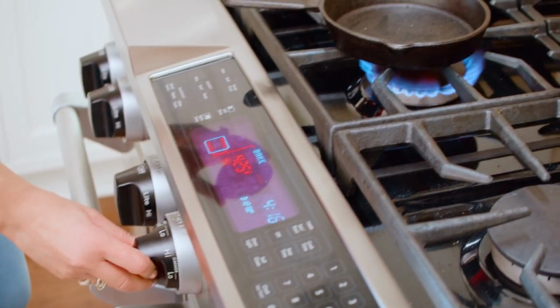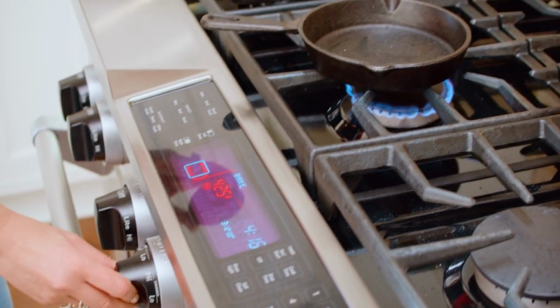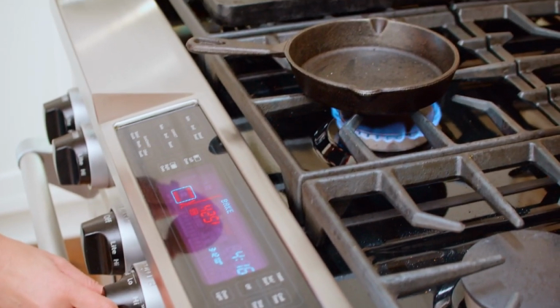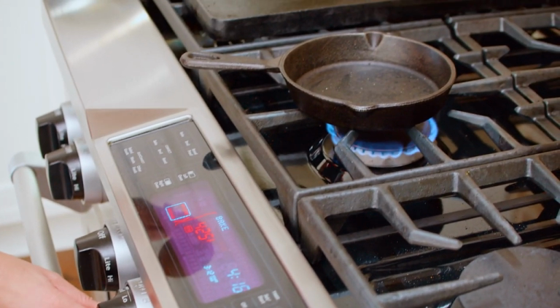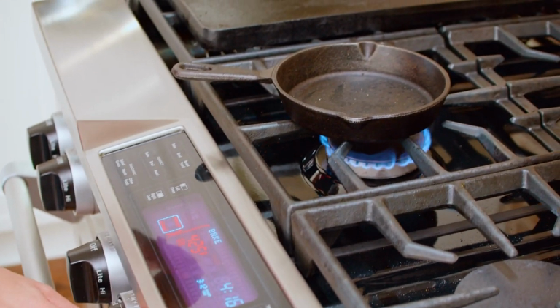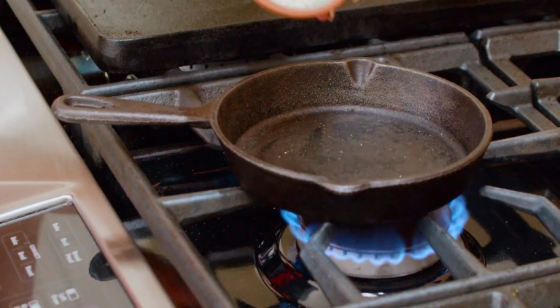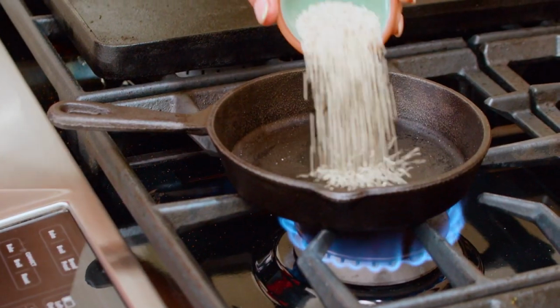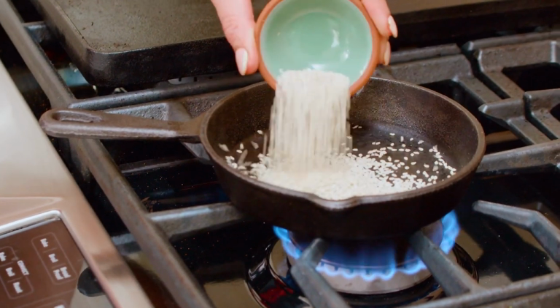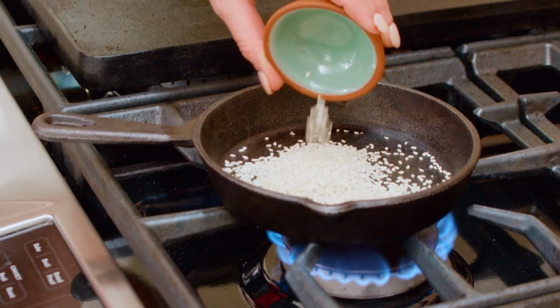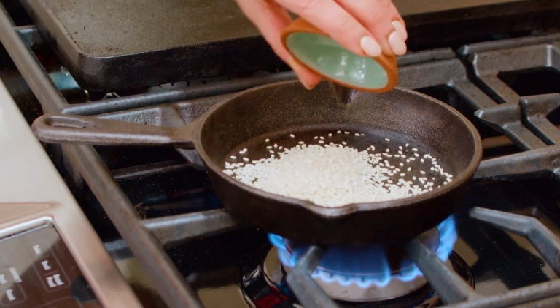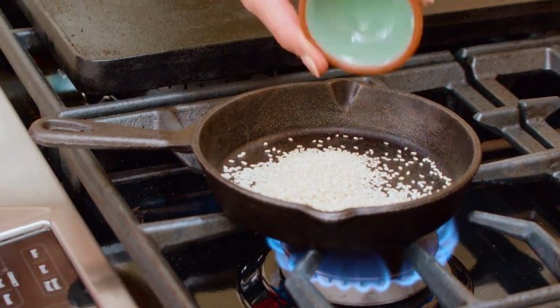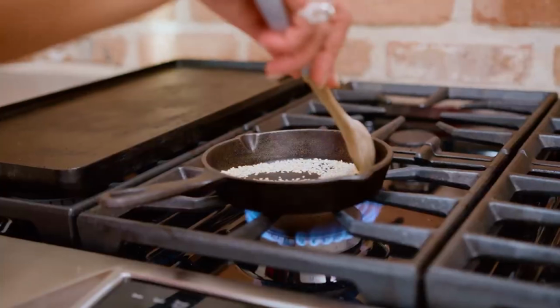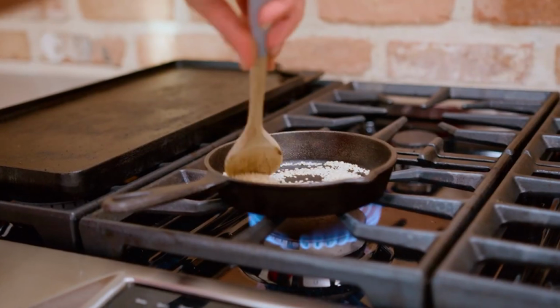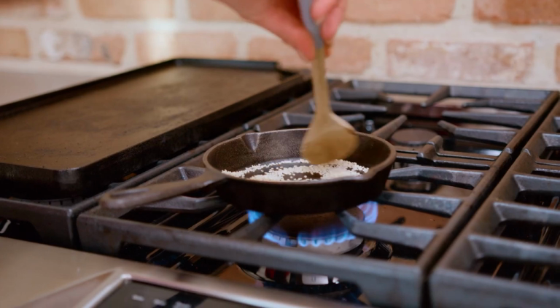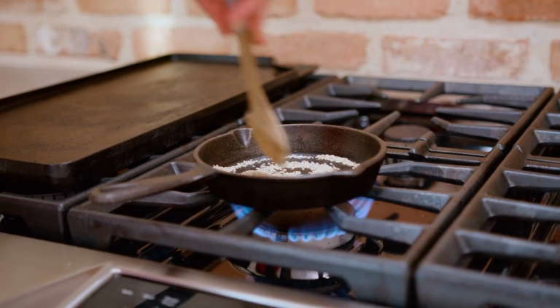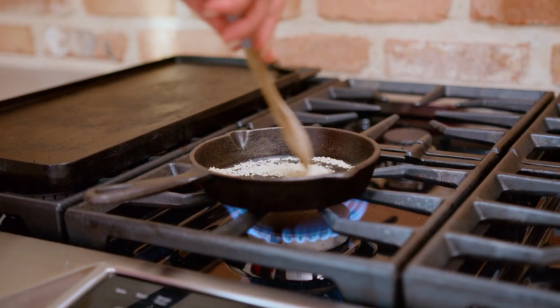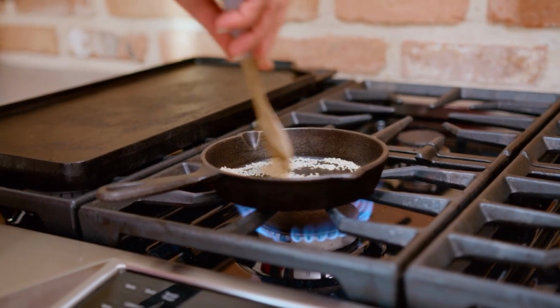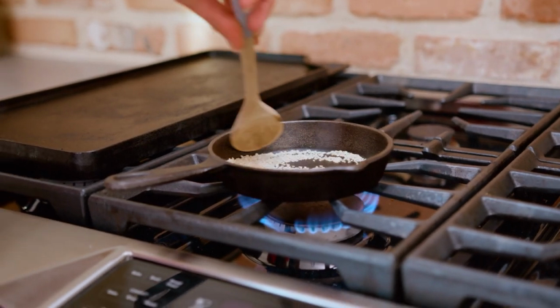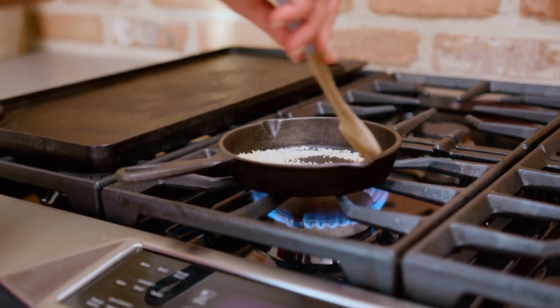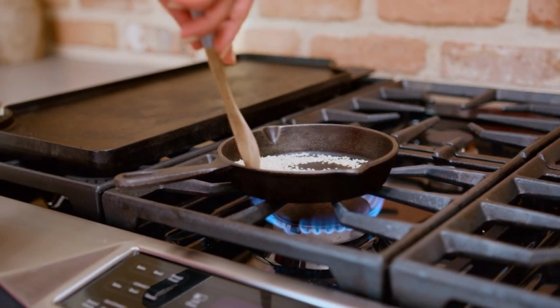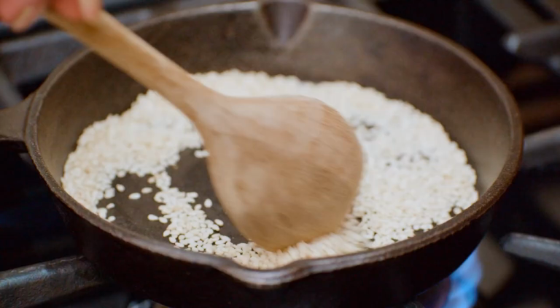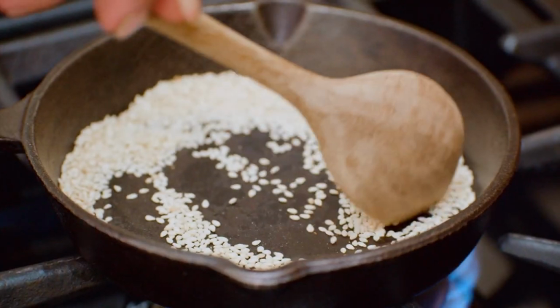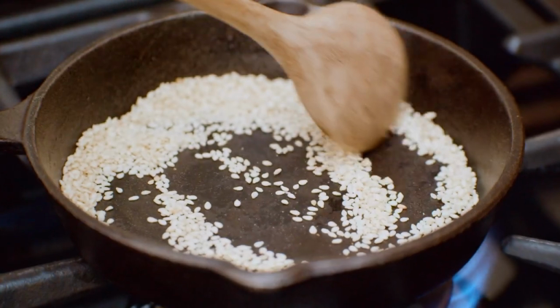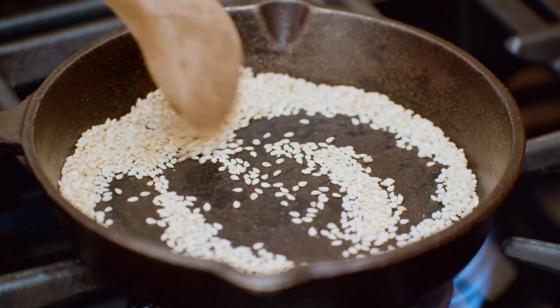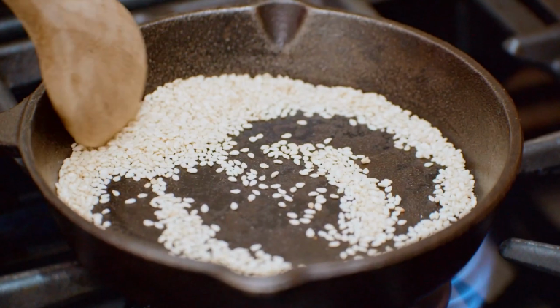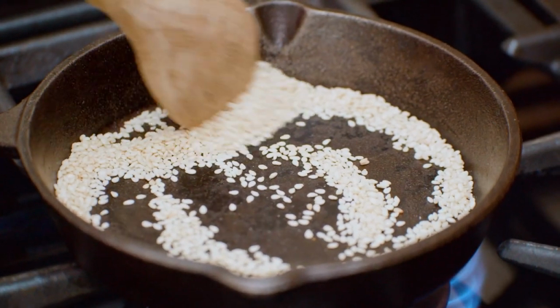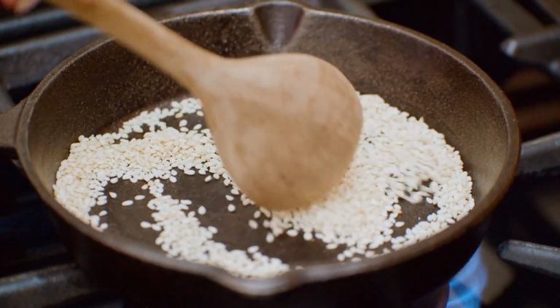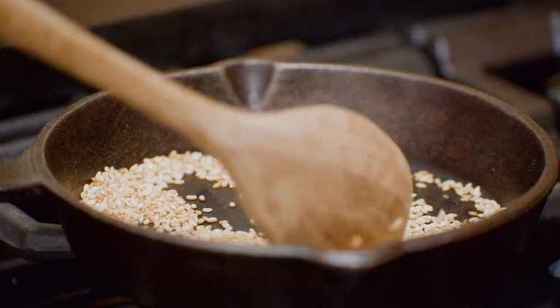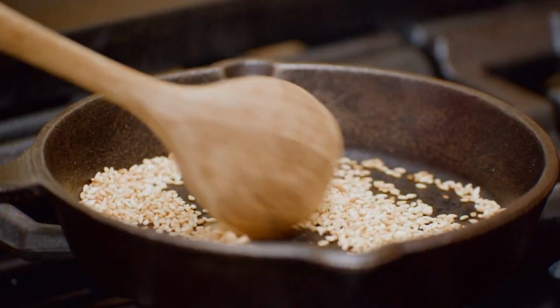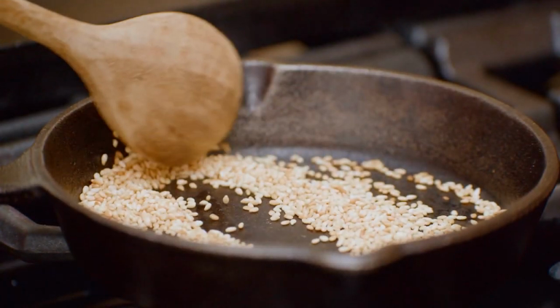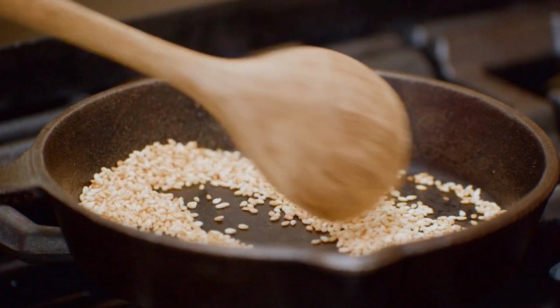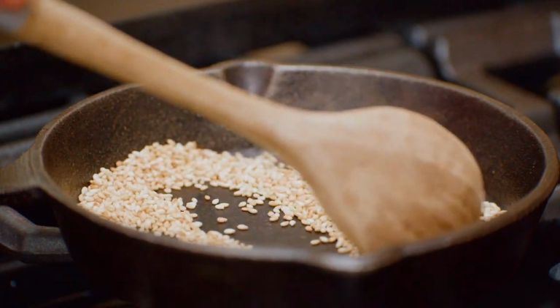We're gonna toast up some sesame seeds. Just keep tossing — watch them carefully. No oil or anything necessary, just a hot pan.